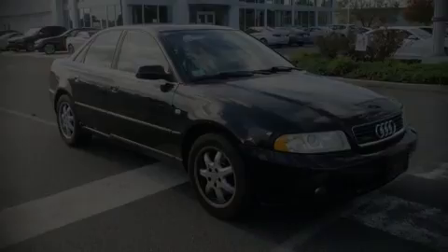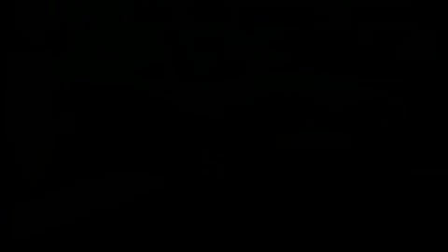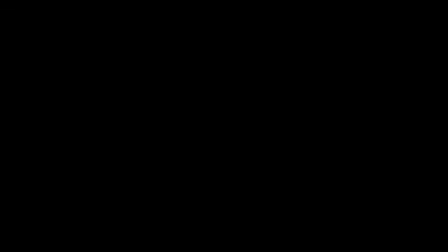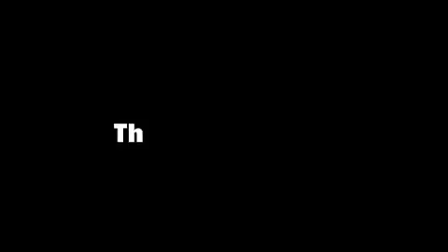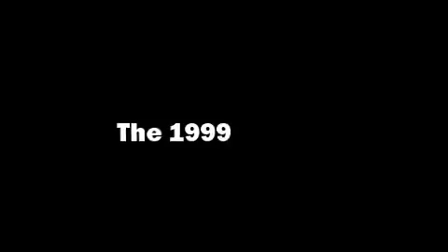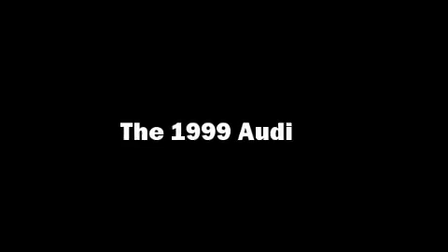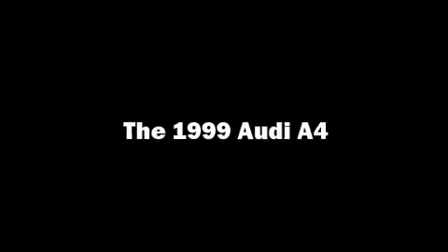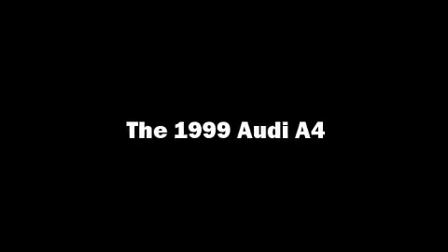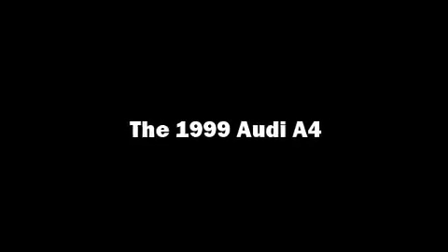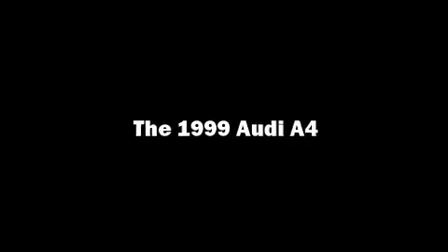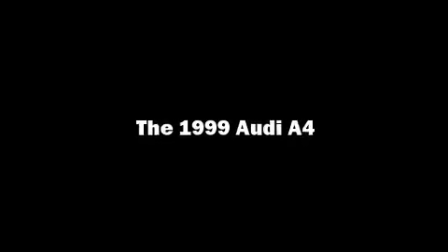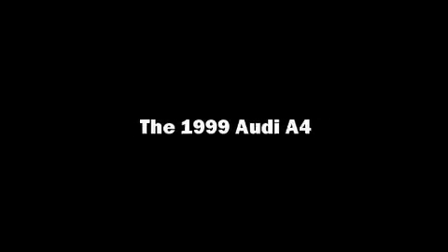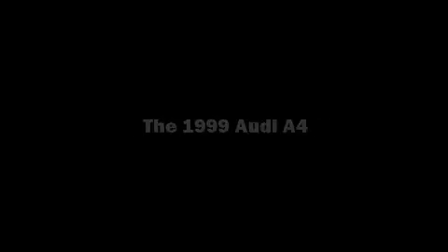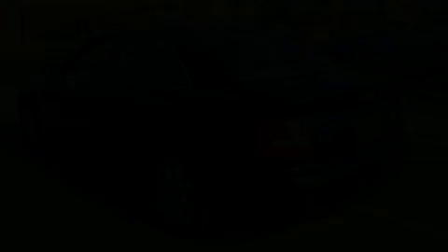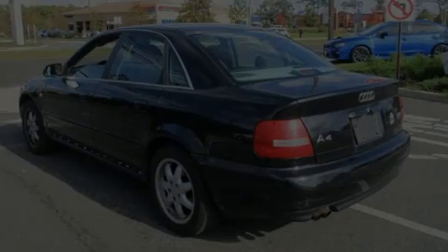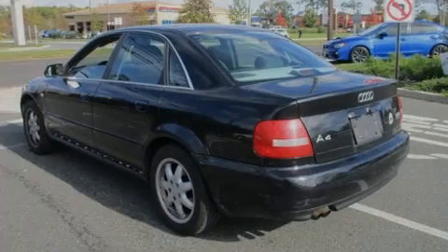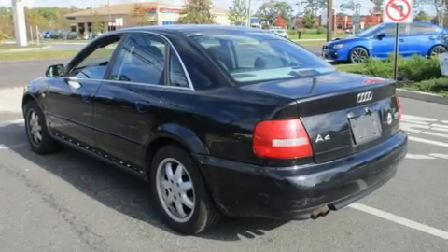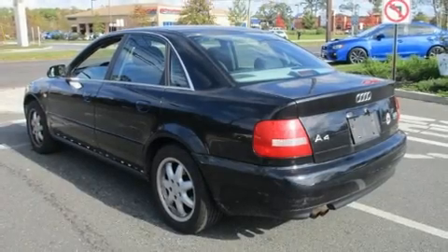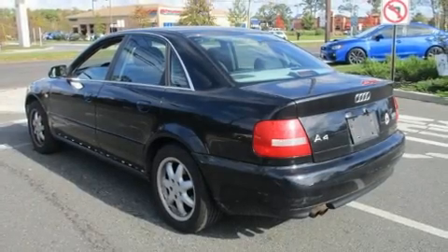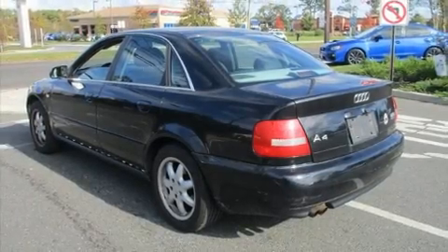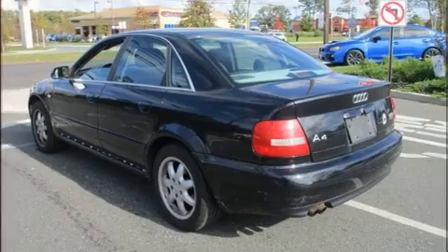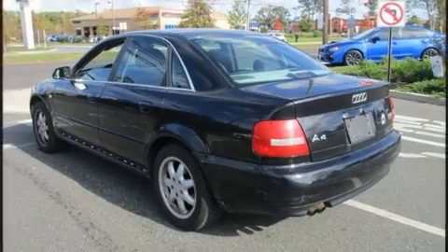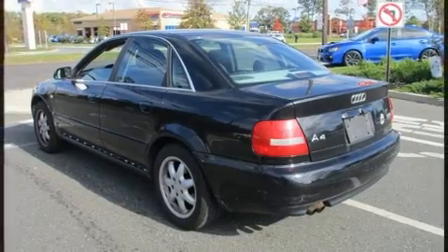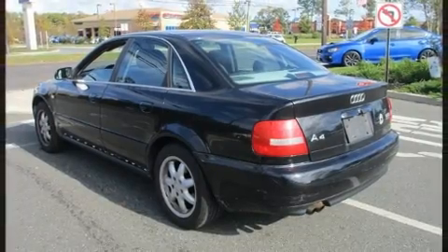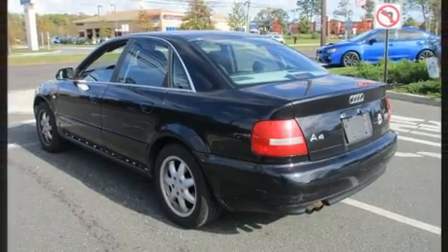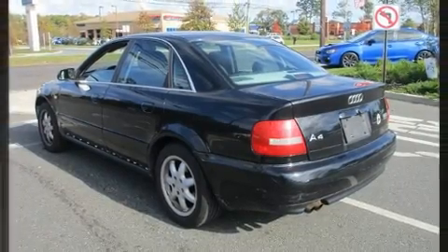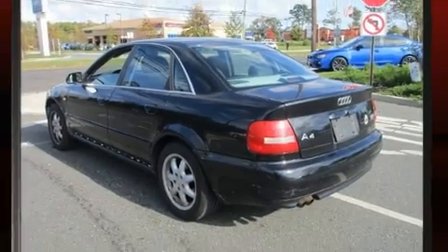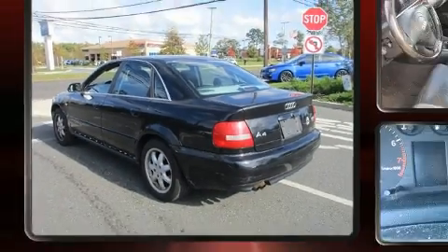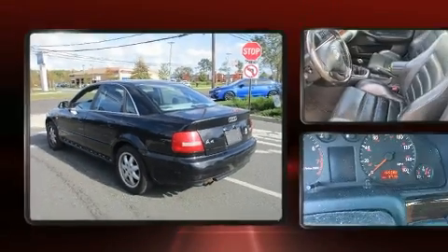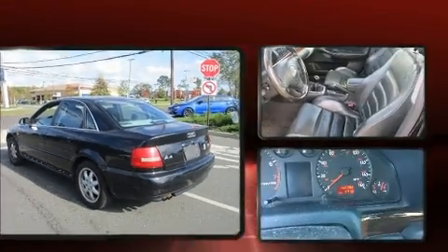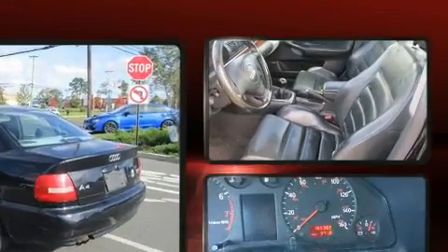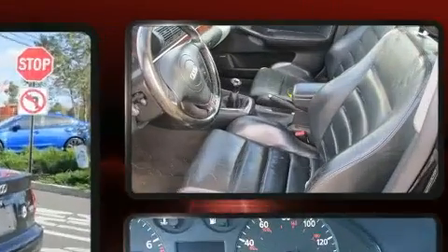The 1999 Audi A4. It features a standard transmission, all-wheel drive, and a 2.8-liter six-cylinder engine.